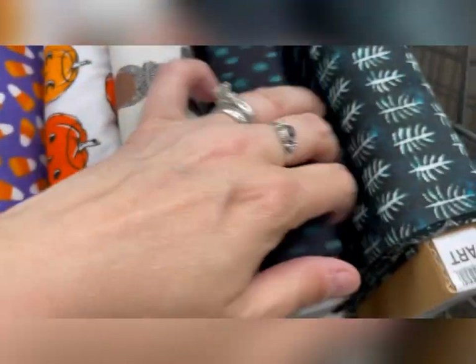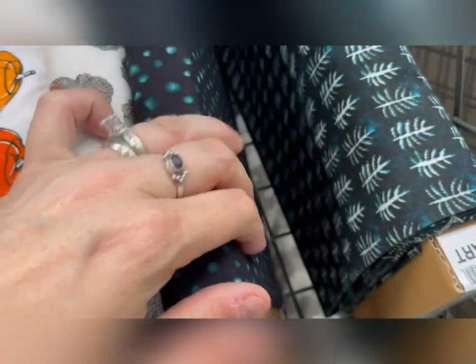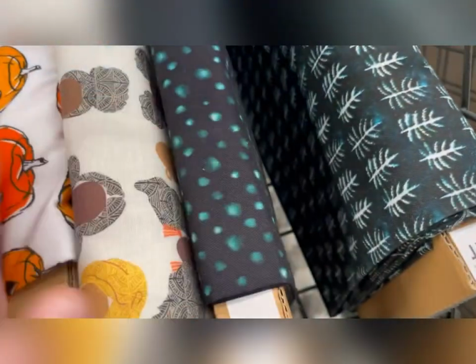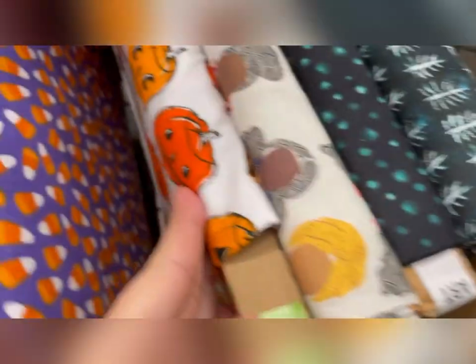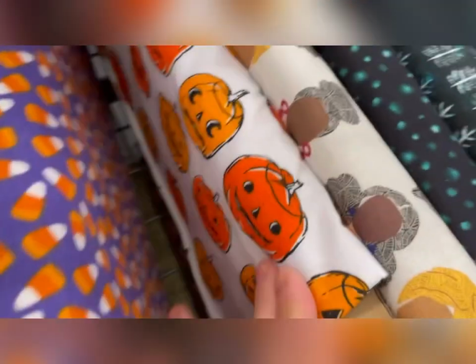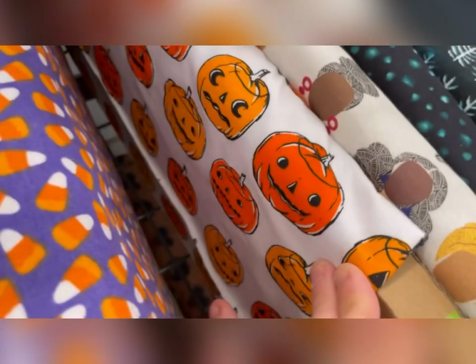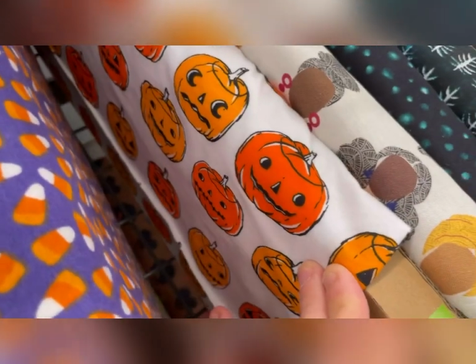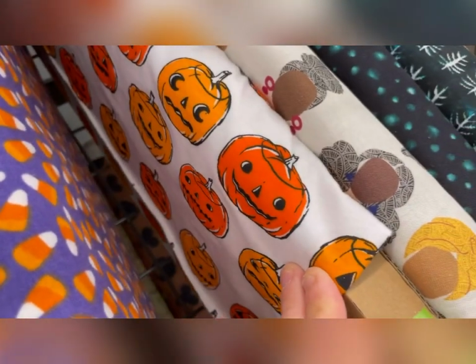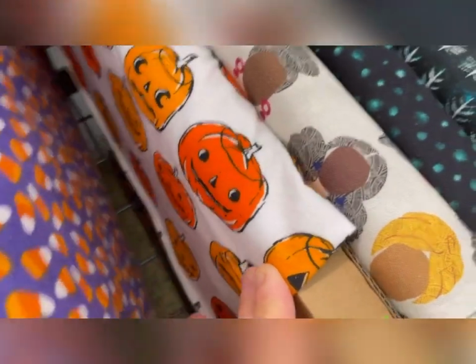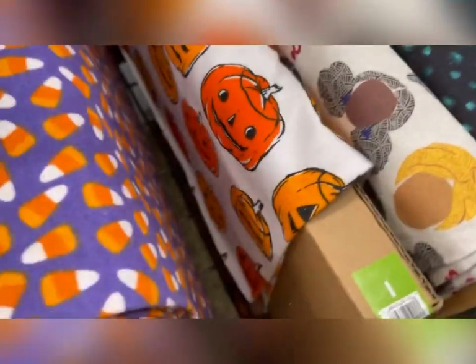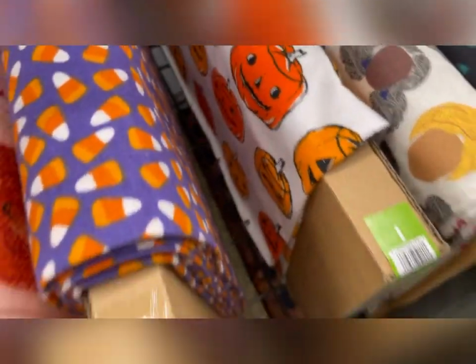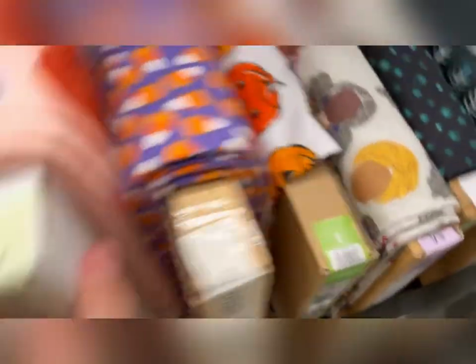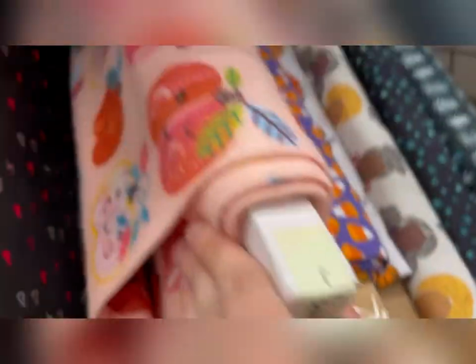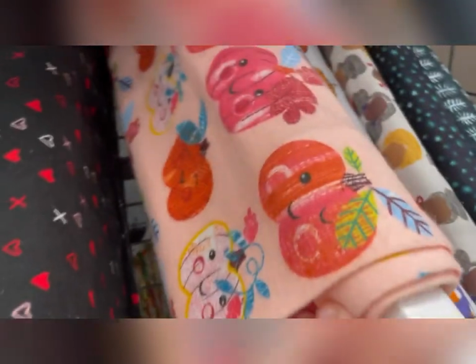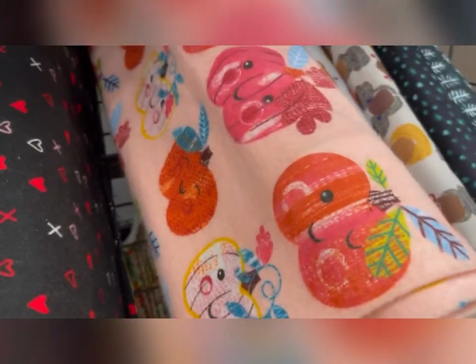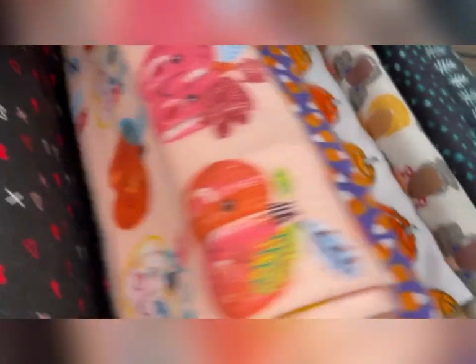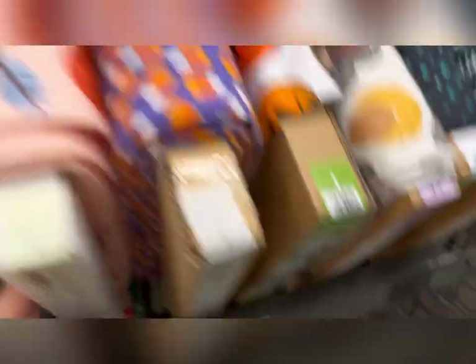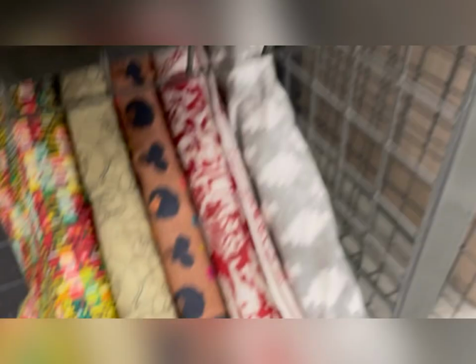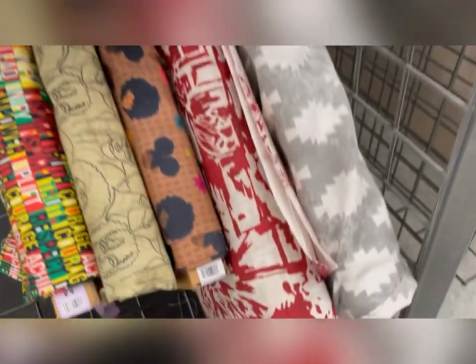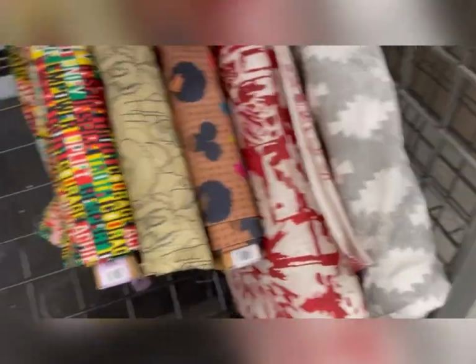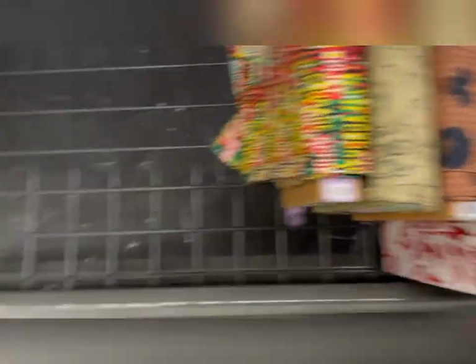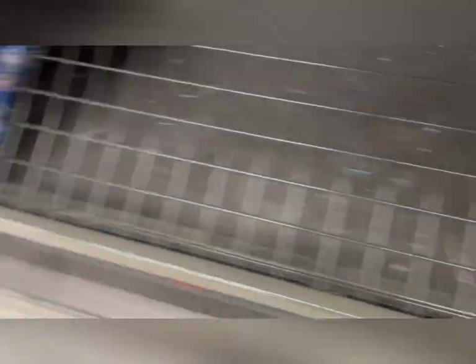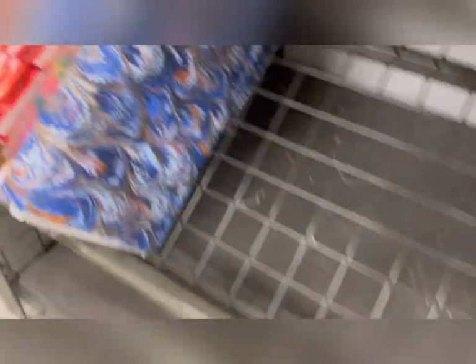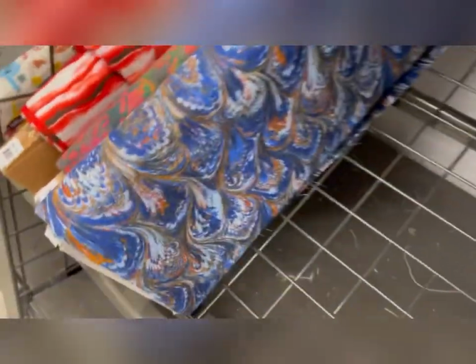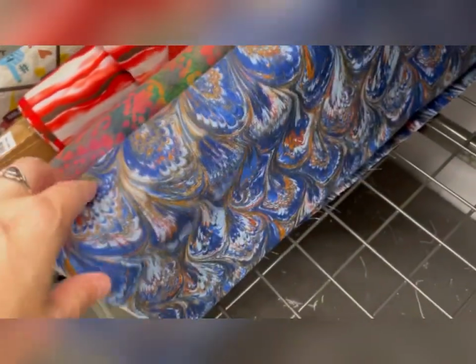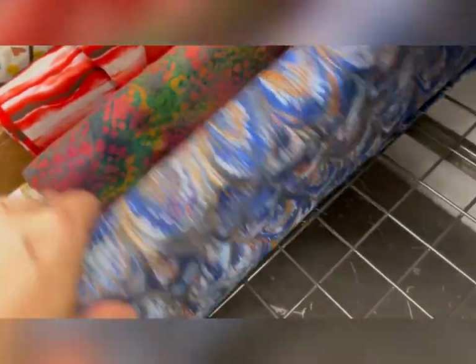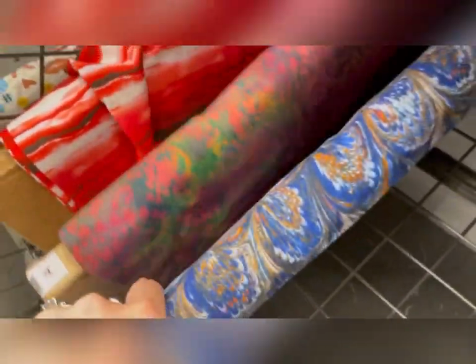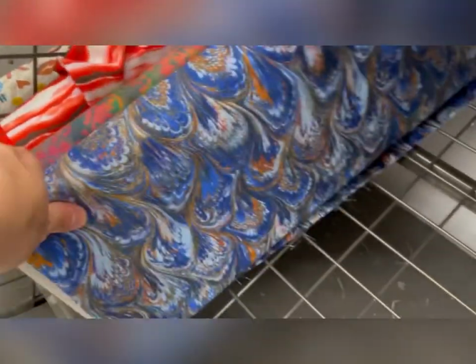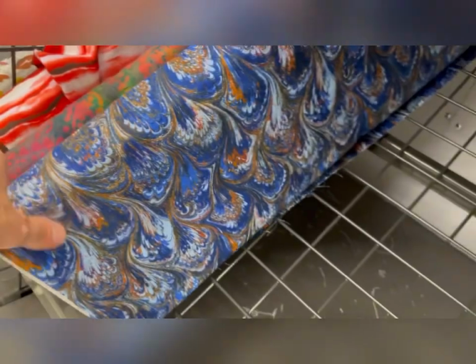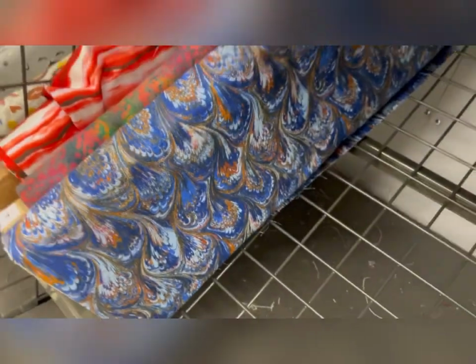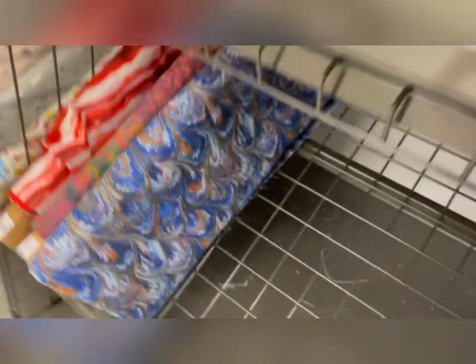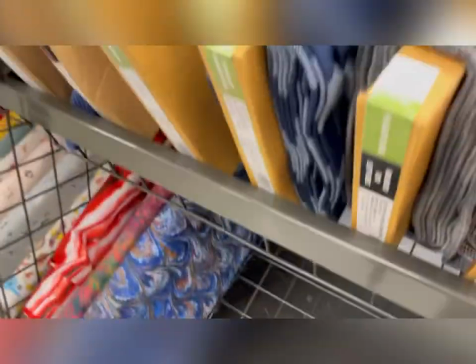She always had a poinsettia every year growing up. Pumpkins that look like apples to me — I was not sure what that was about. More of the marble type paper.